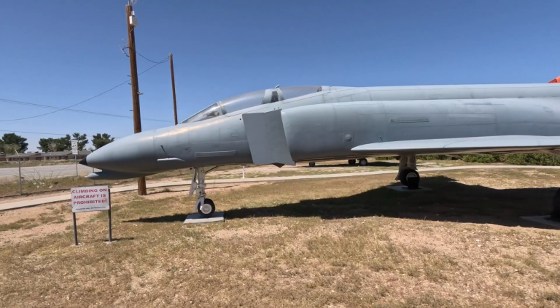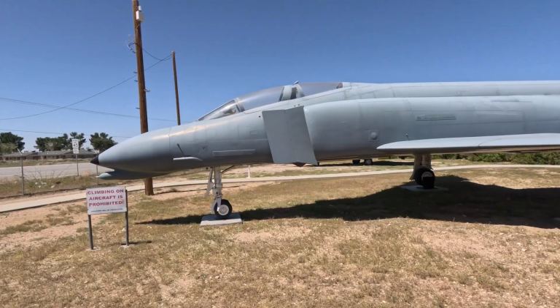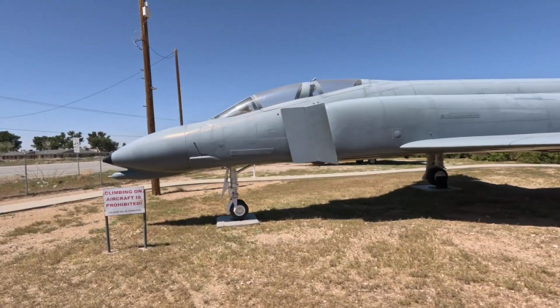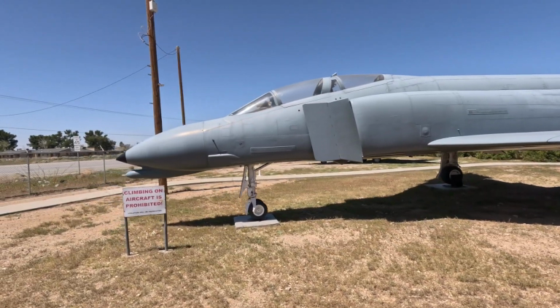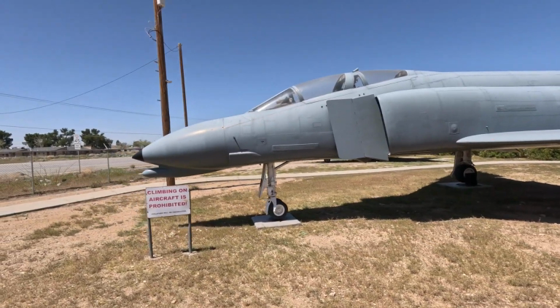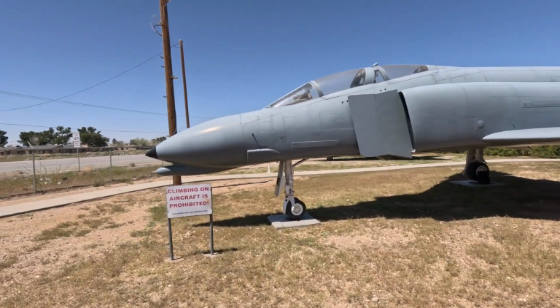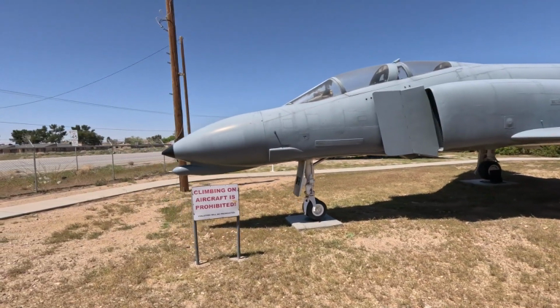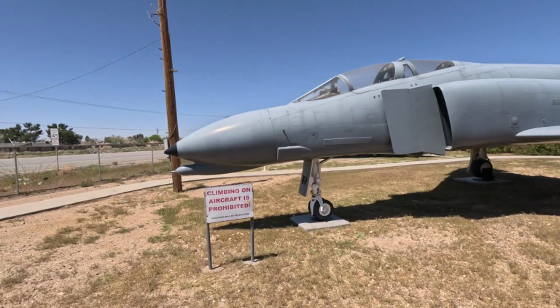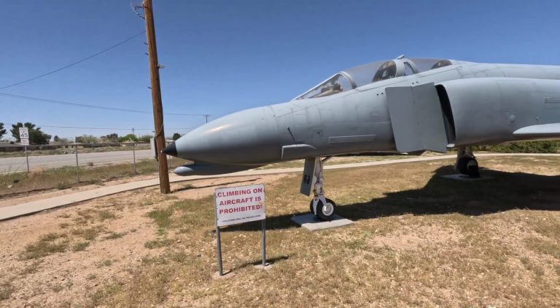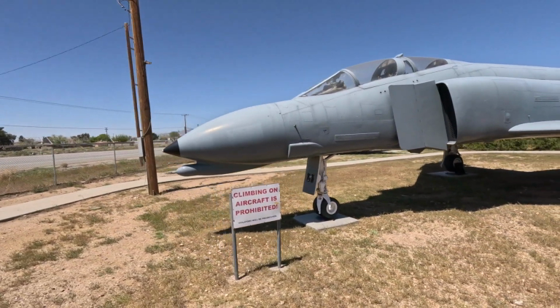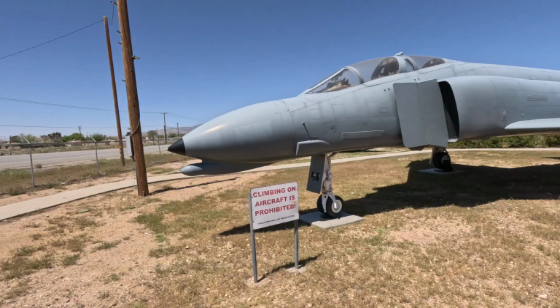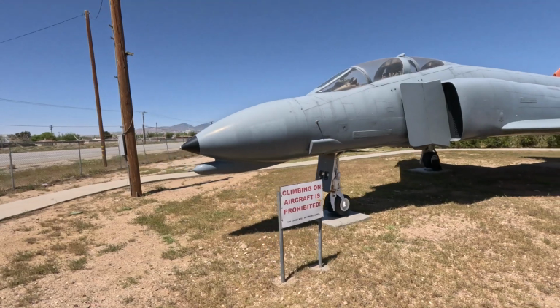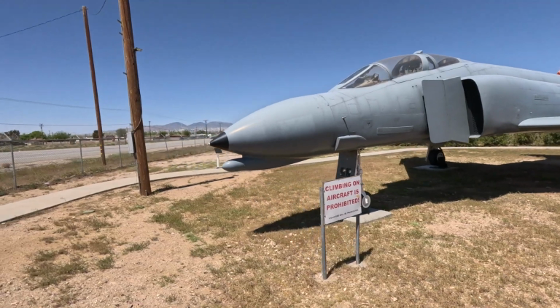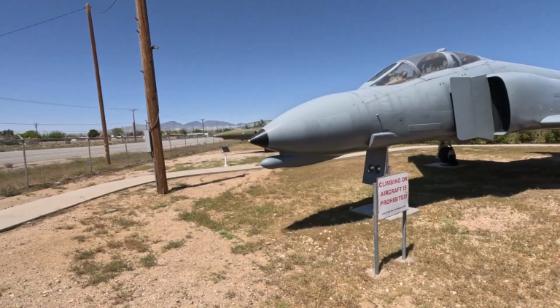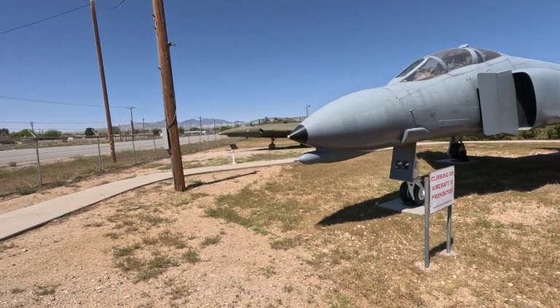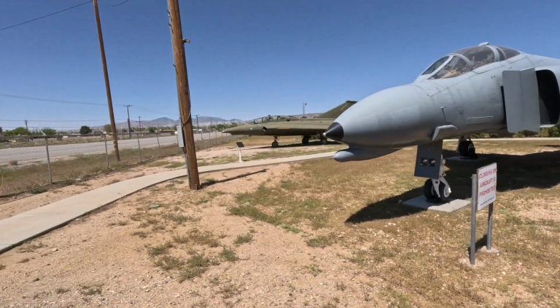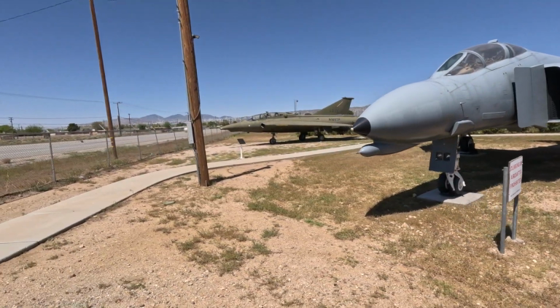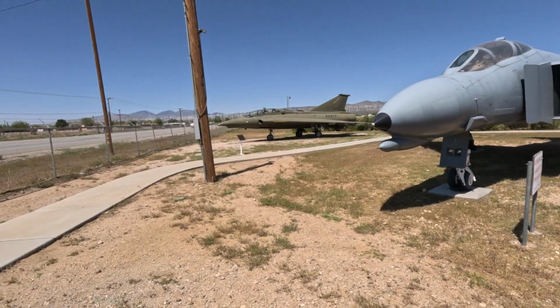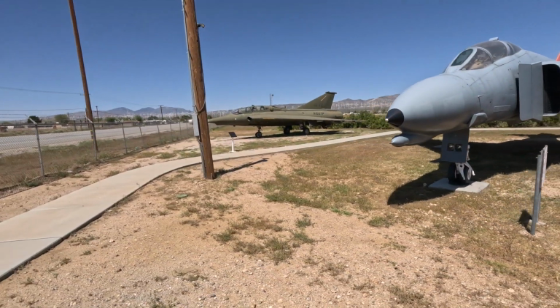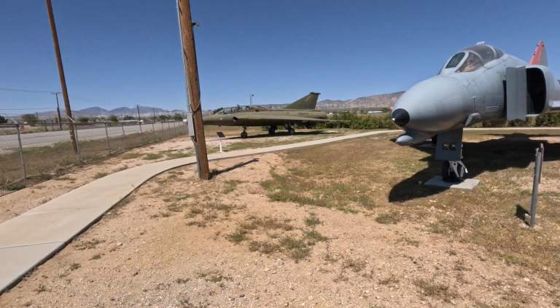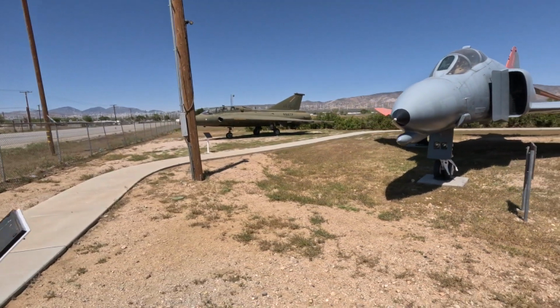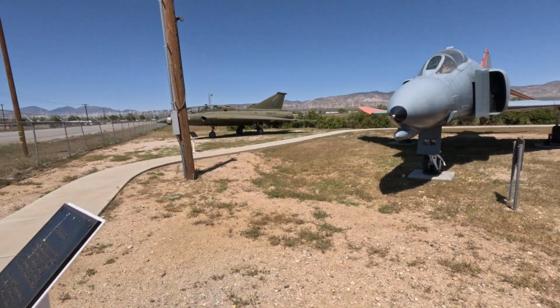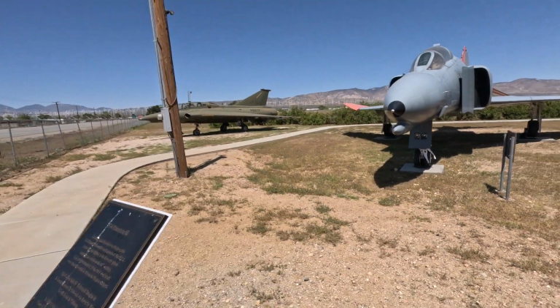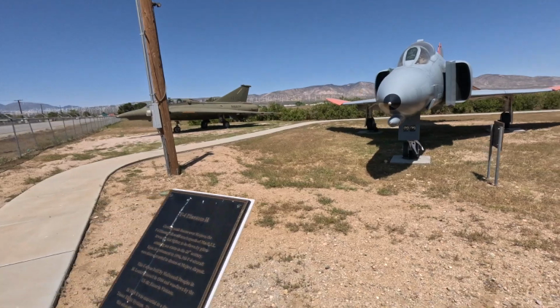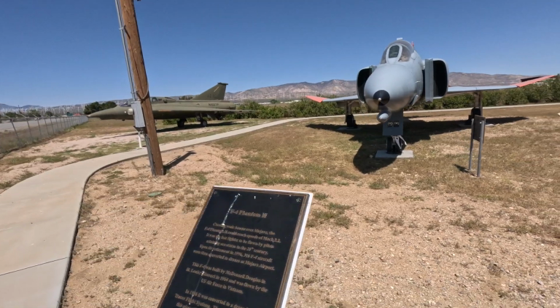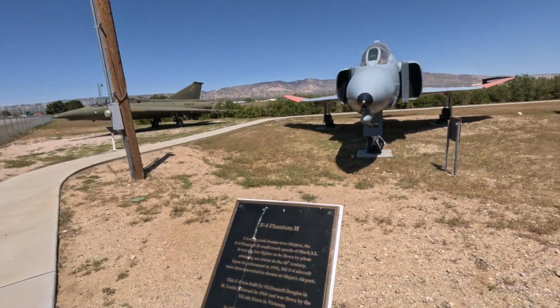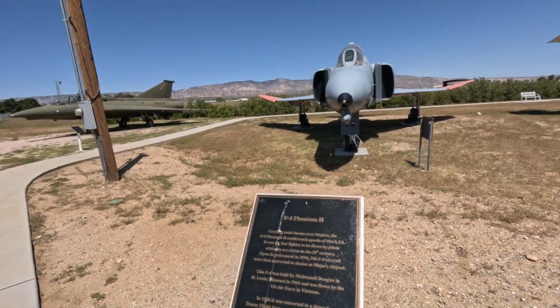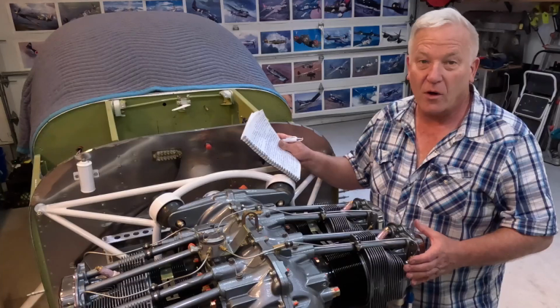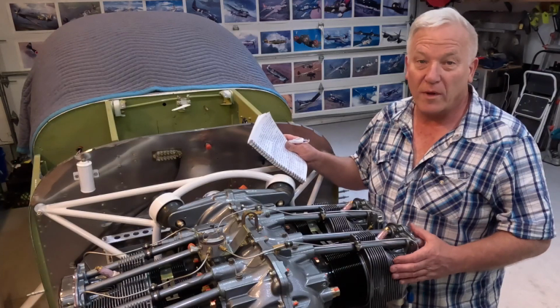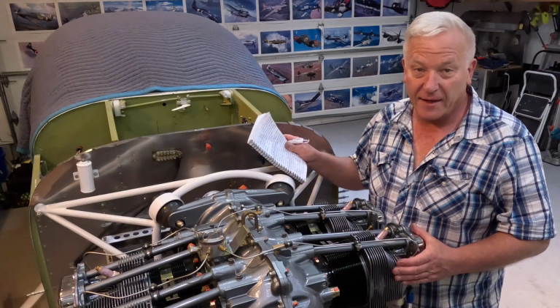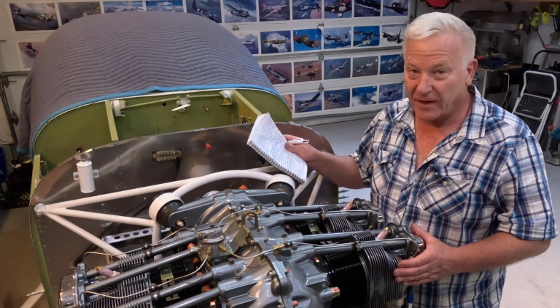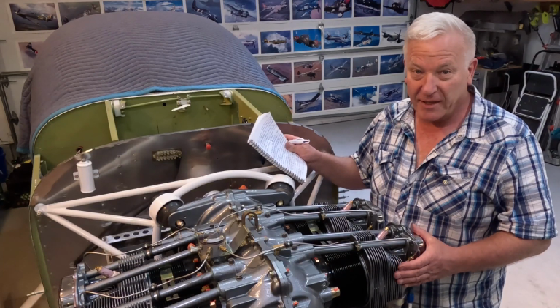By the way, if you come here, you're not supposed to climb on the aircraft. You're quite welcome to walk around them as much as you want though.